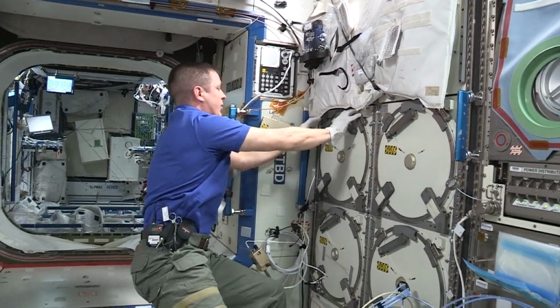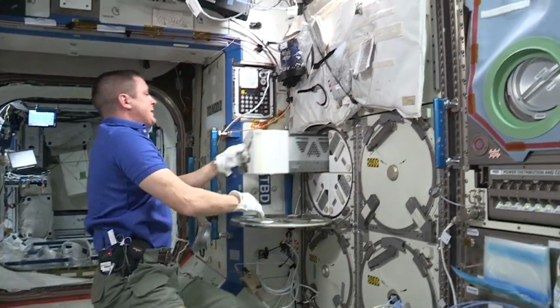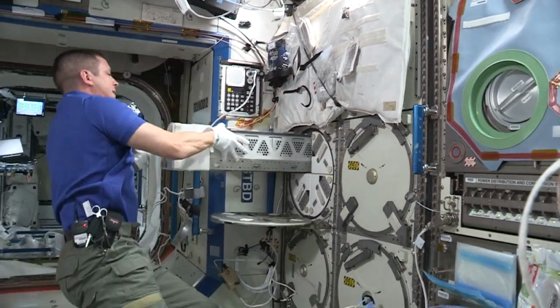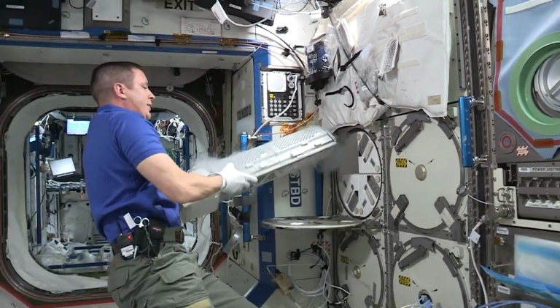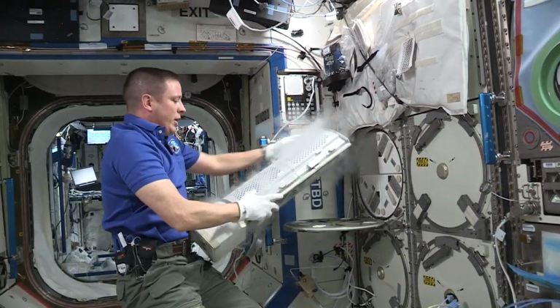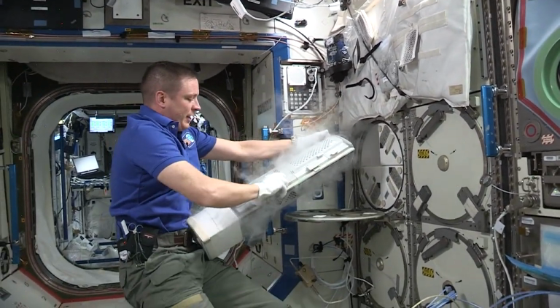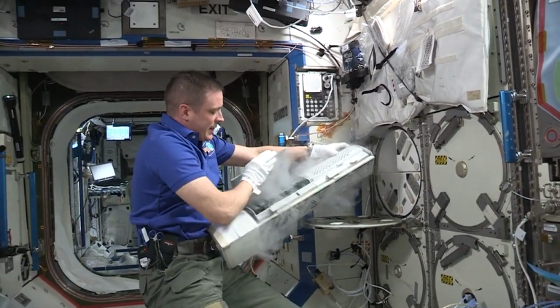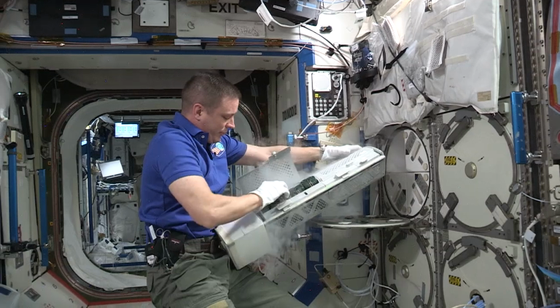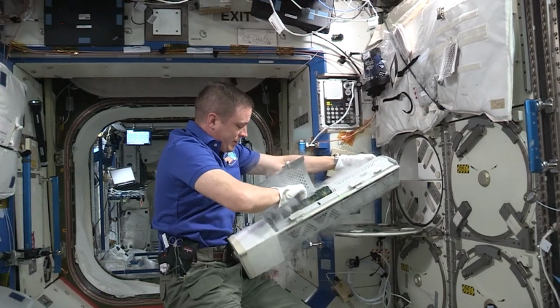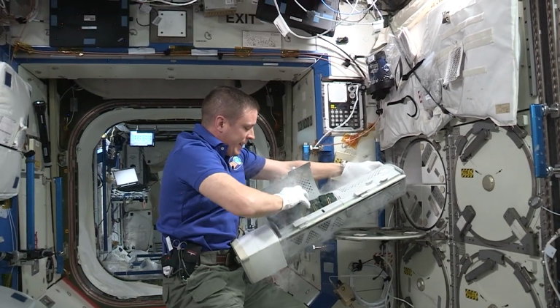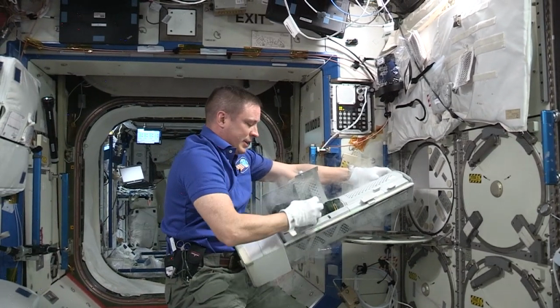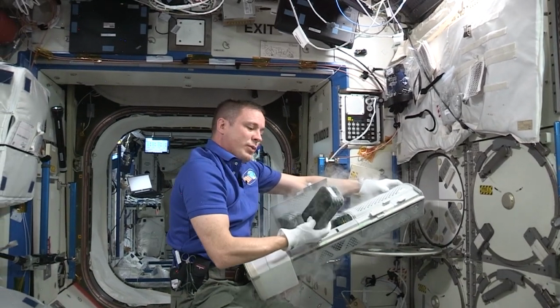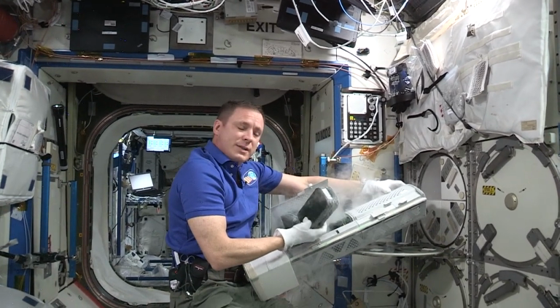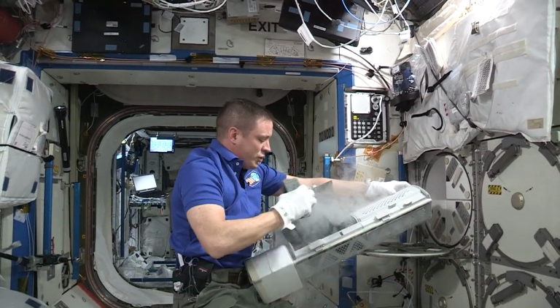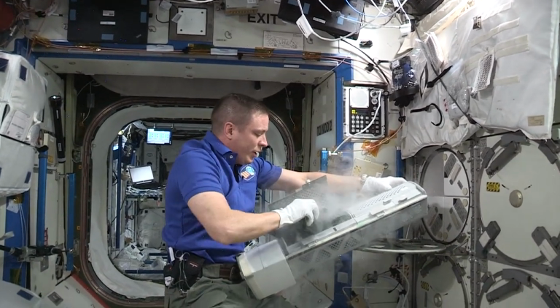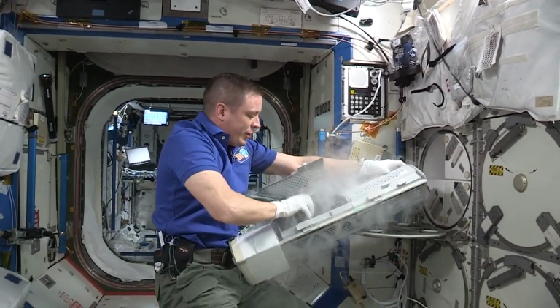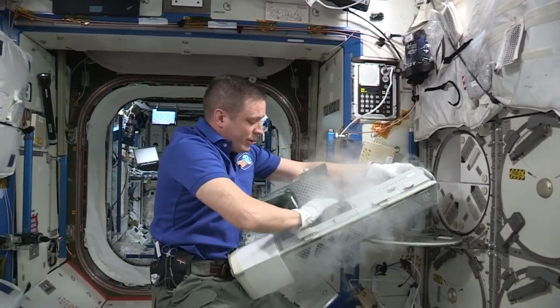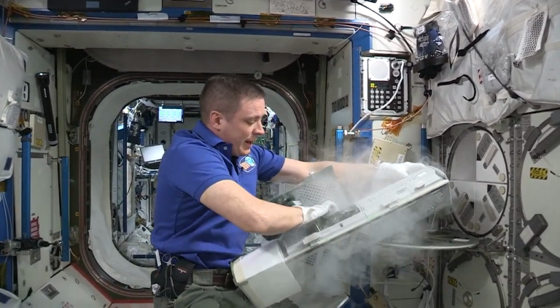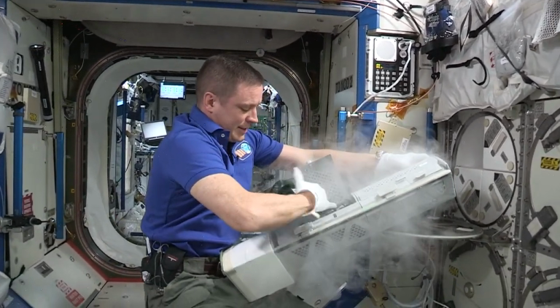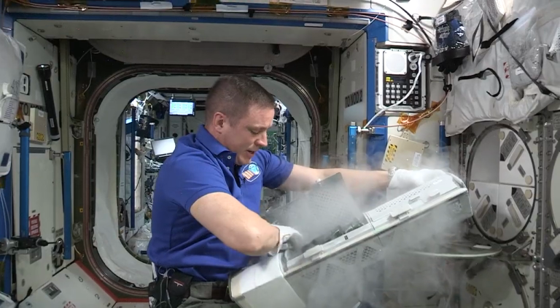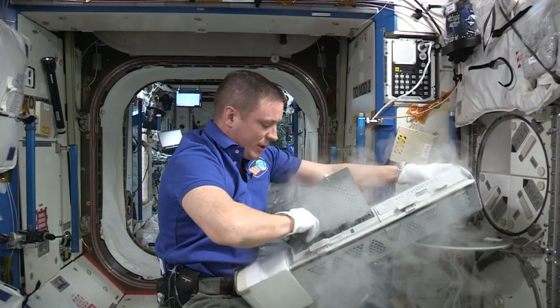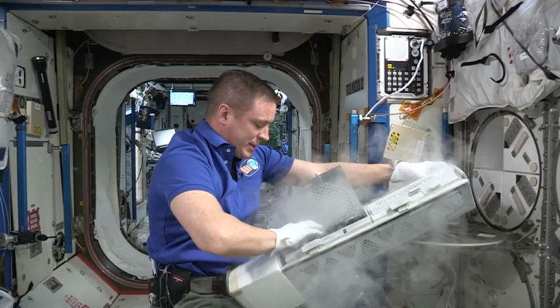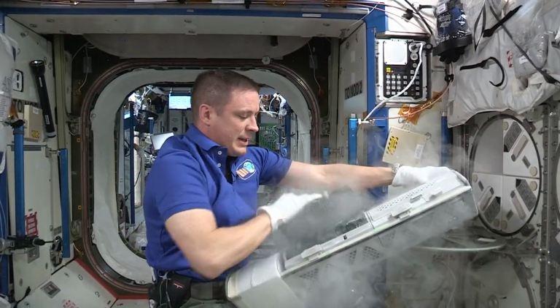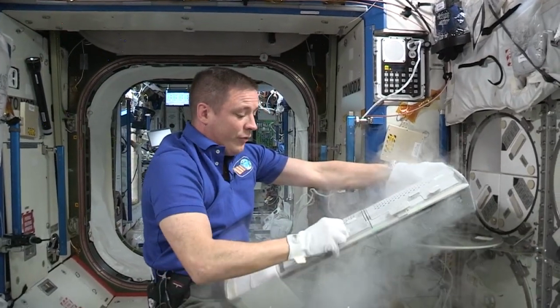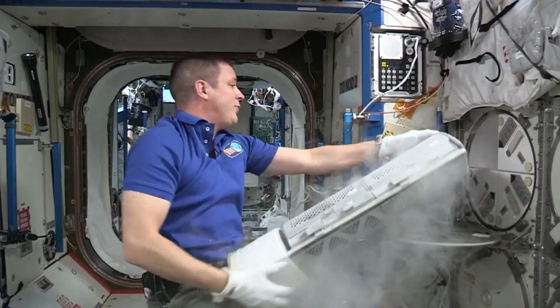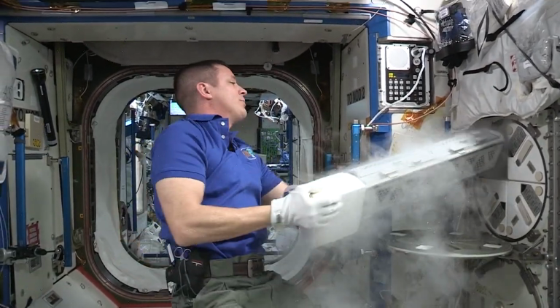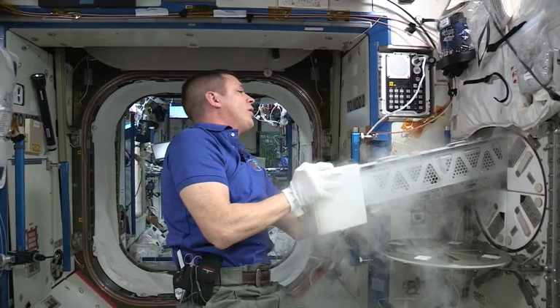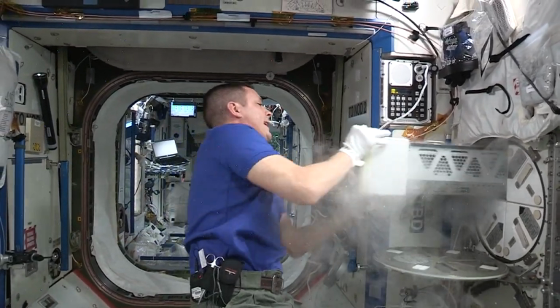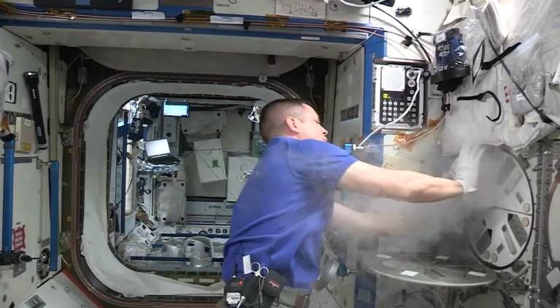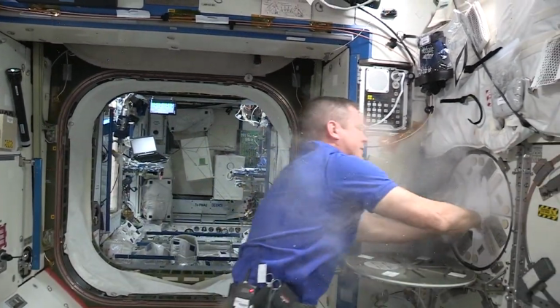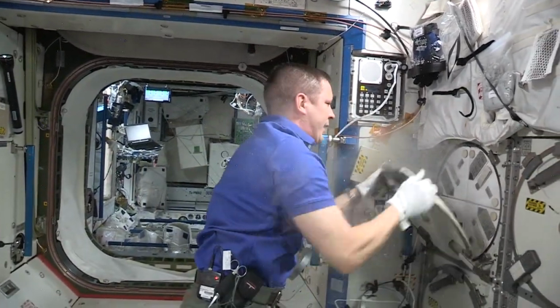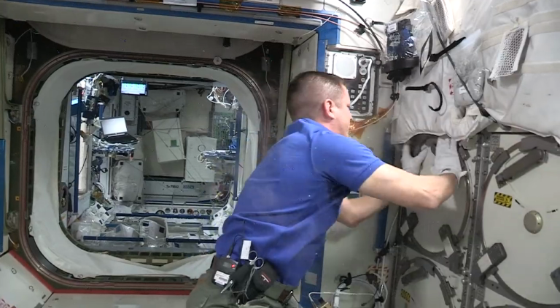To get samples back down to the ground, the MELFI cools down these wonderful little things called ice springs, and then we put these in super coolers and send them back to the ground so that all of our science can be studied and hopefully we find some cool results out of our experiments.